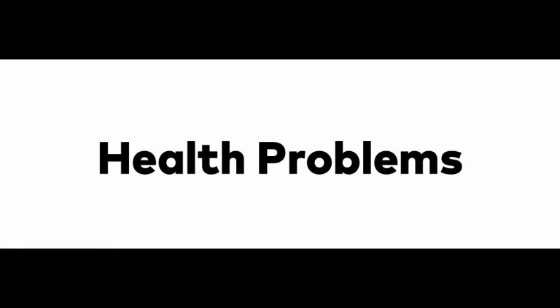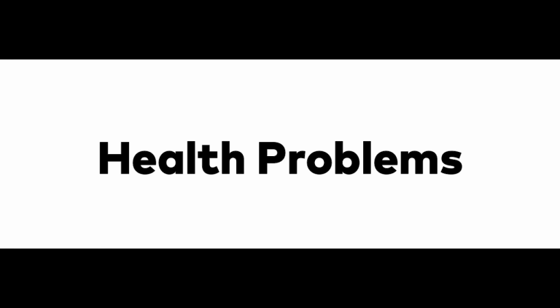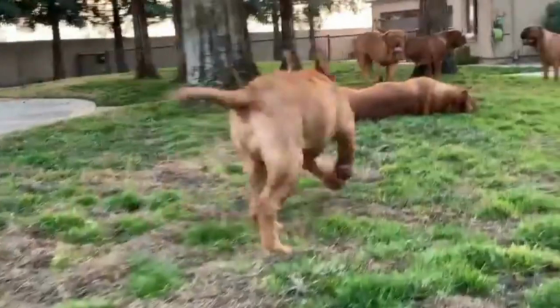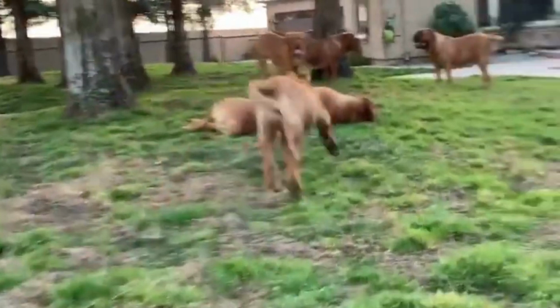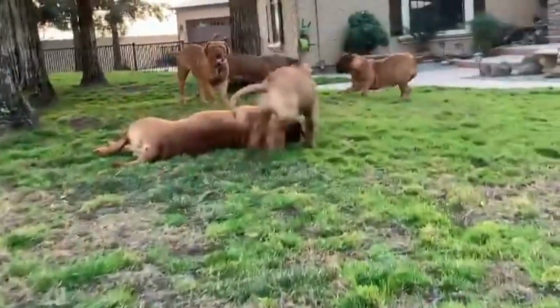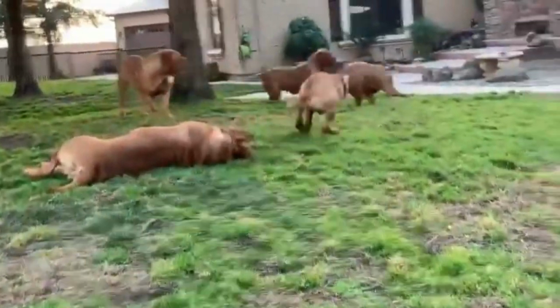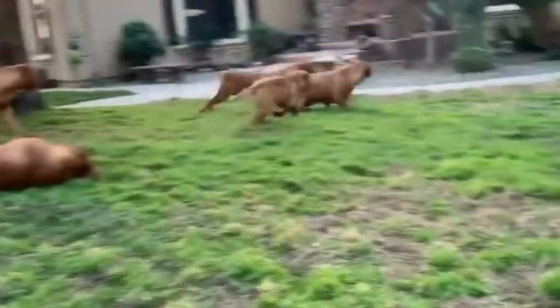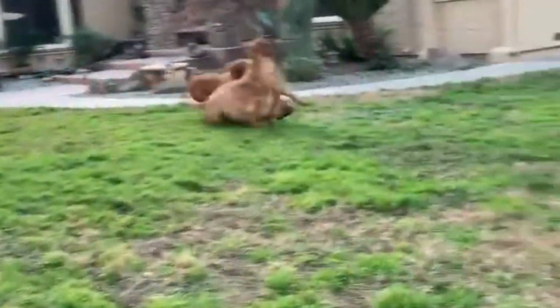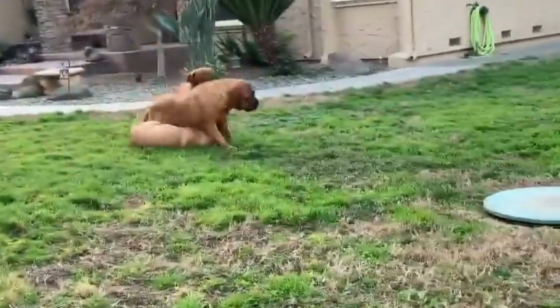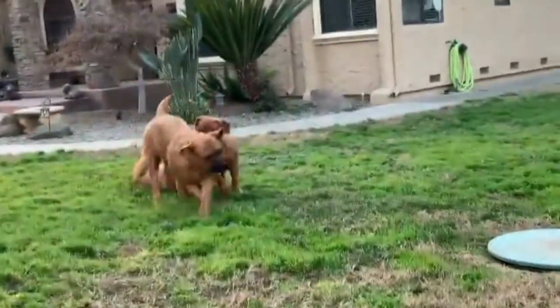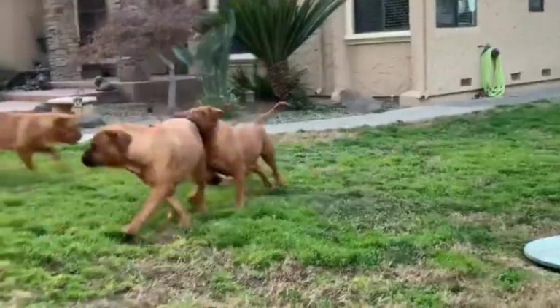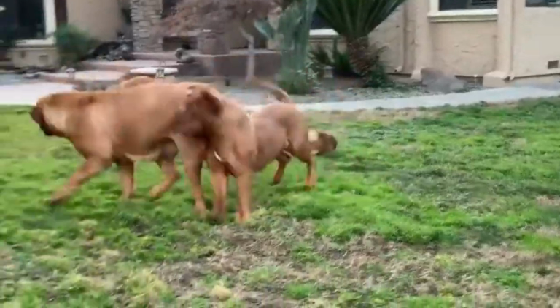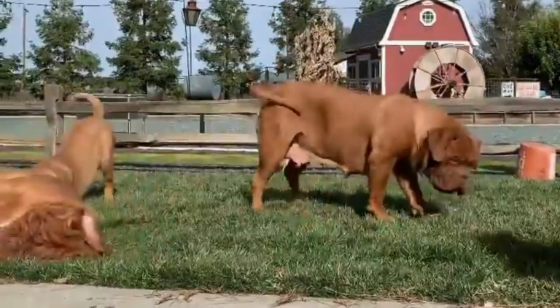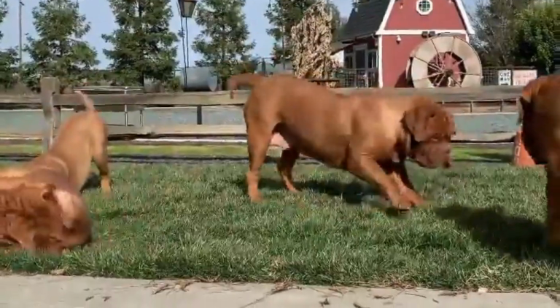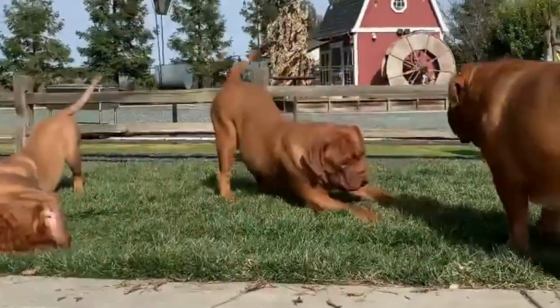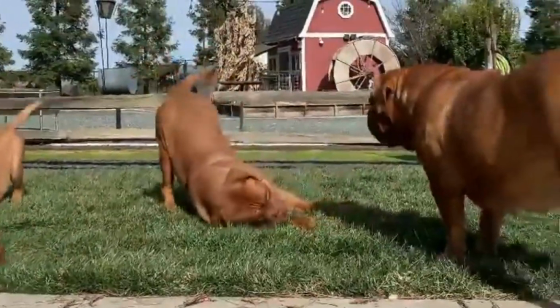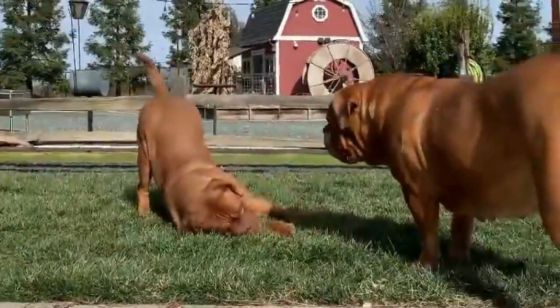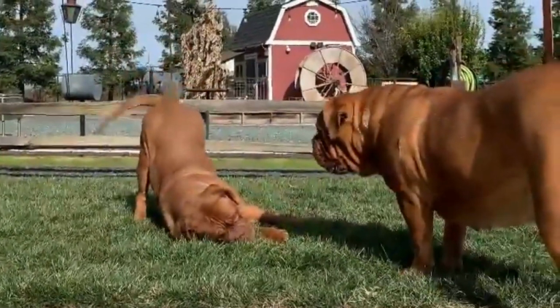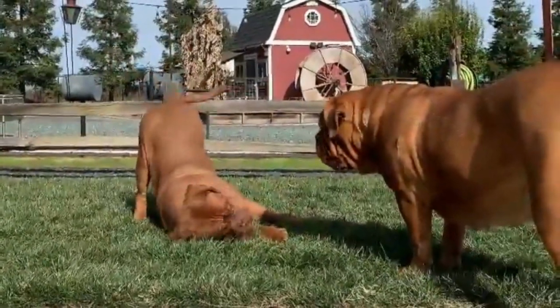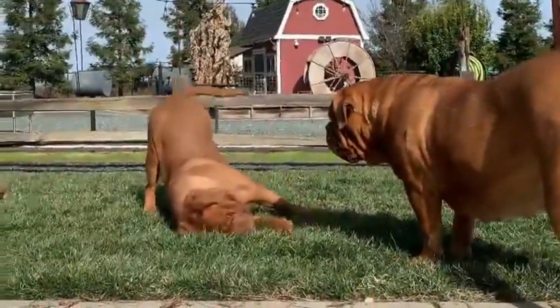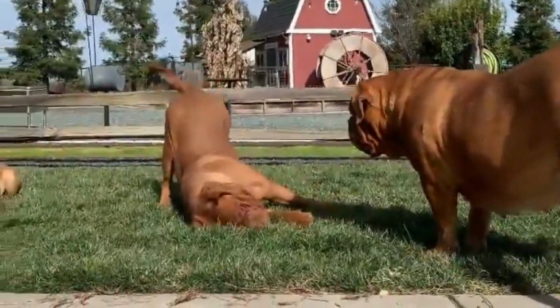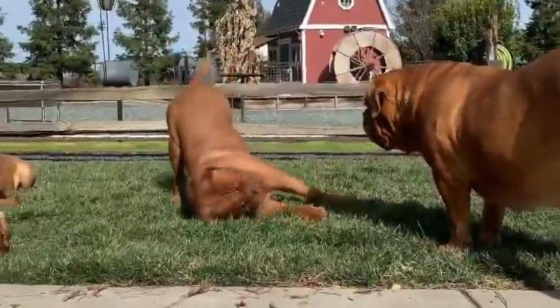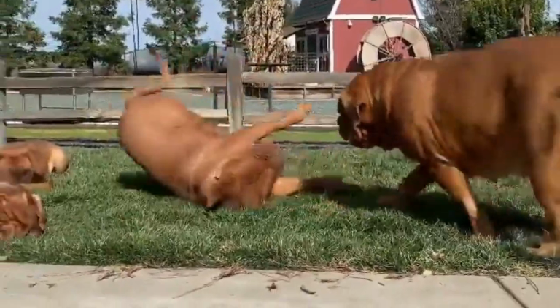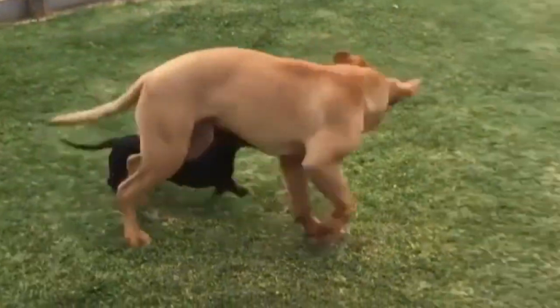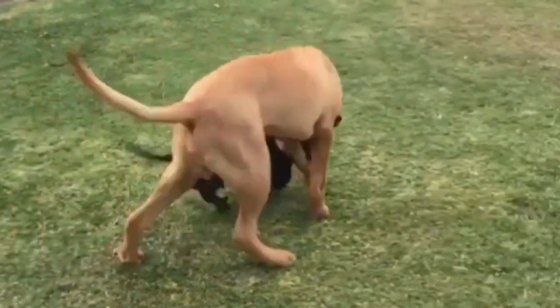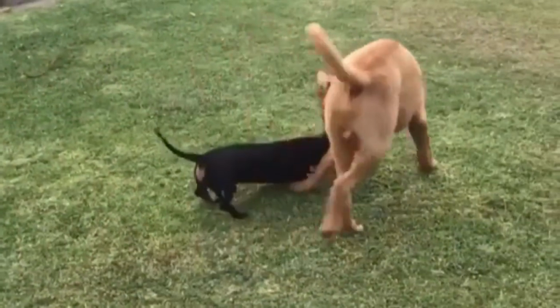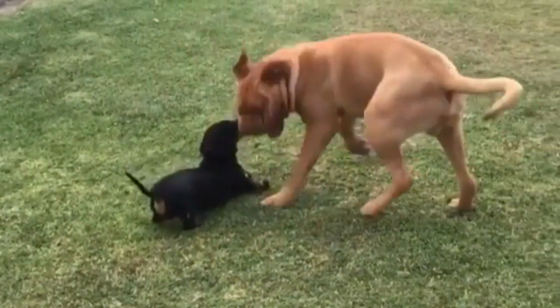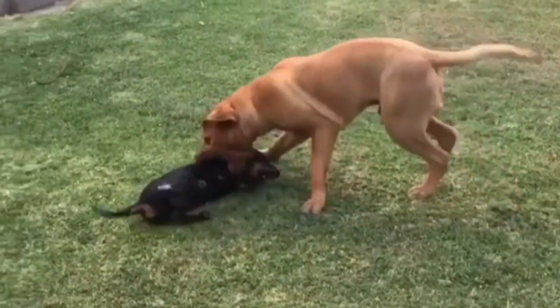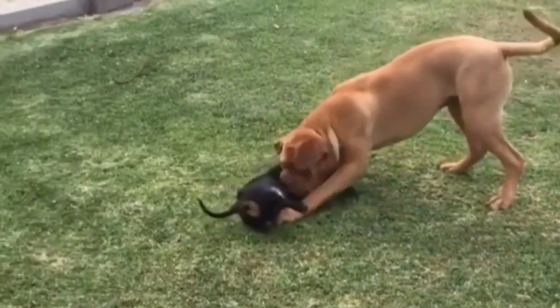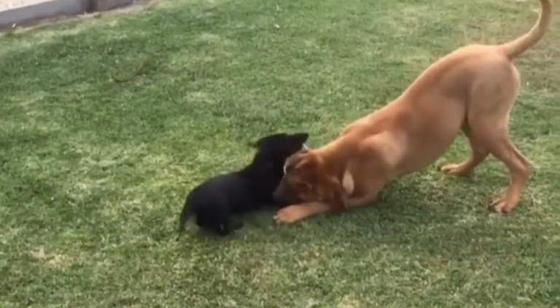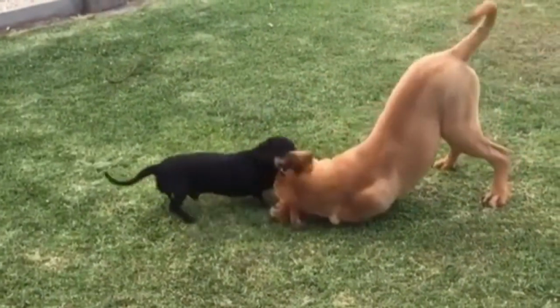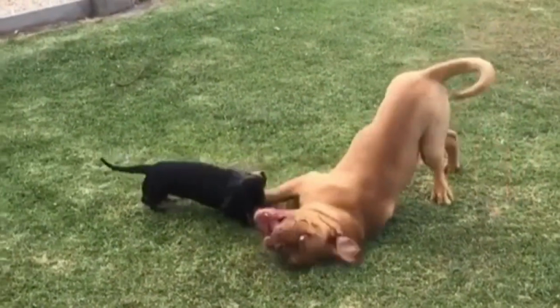Breed-specific health concerns include heat exhaustion and stroke due to being brachycephalic, infection in the face folds, heart-related illnesses including aortic stenosis and dilated cardiomyopathy, and ectropion — a condition in which the eyelid pulls away from the eye.